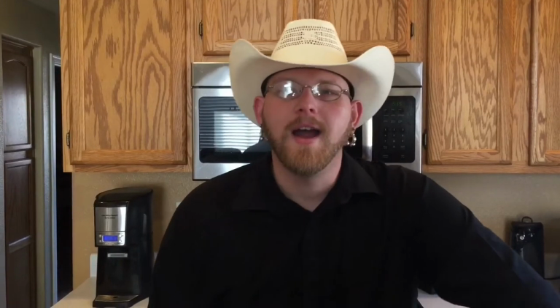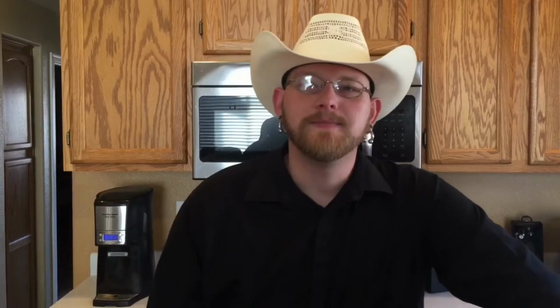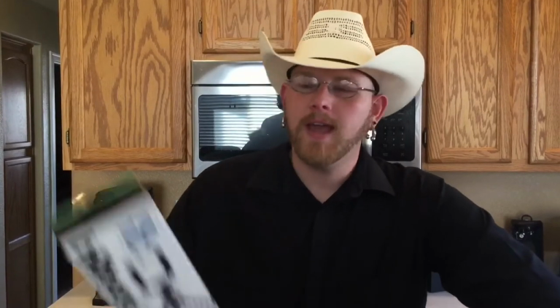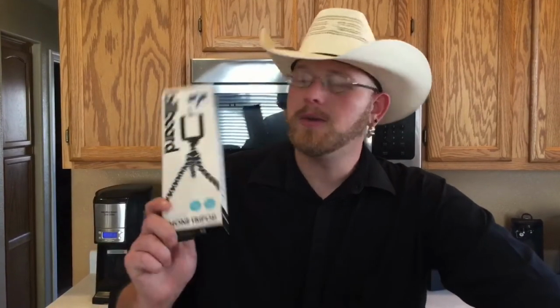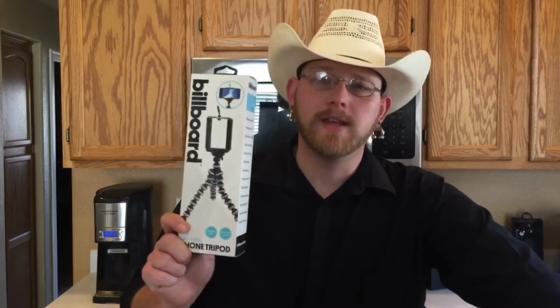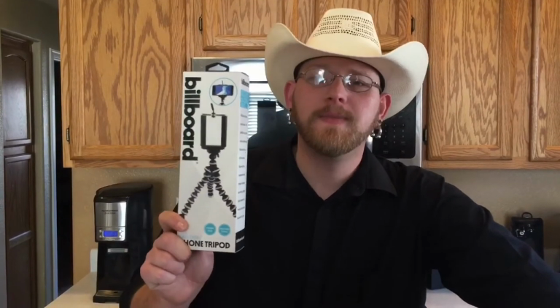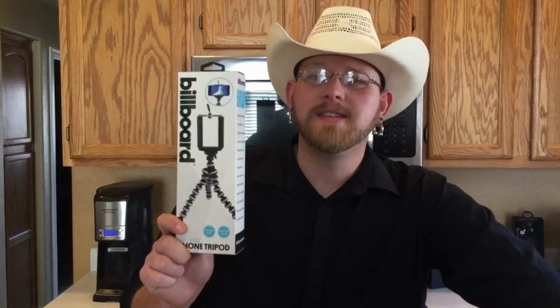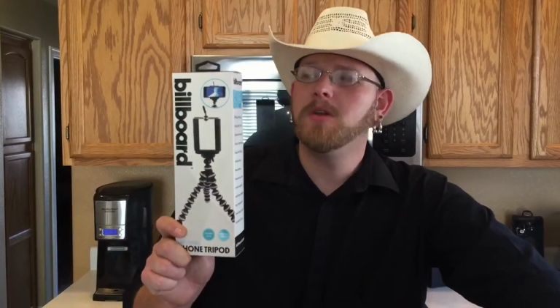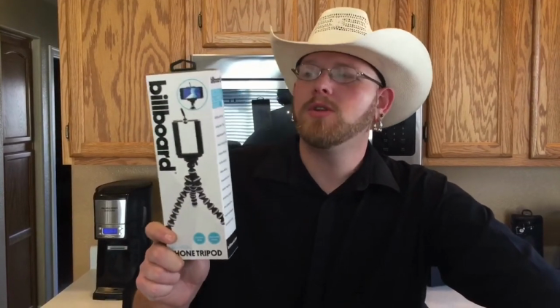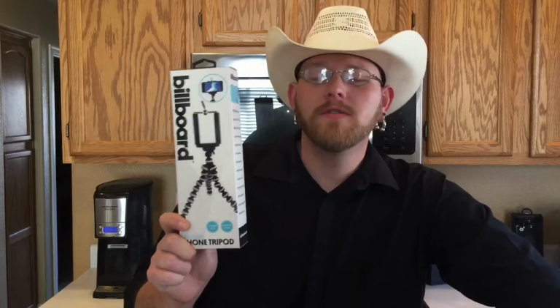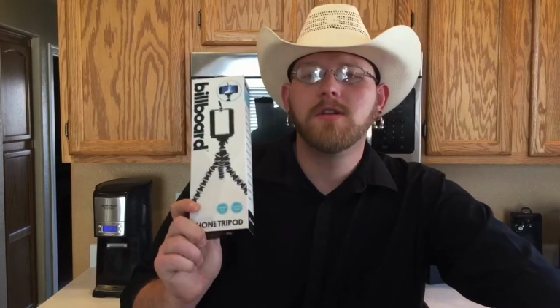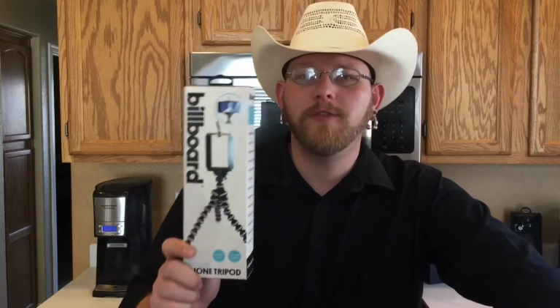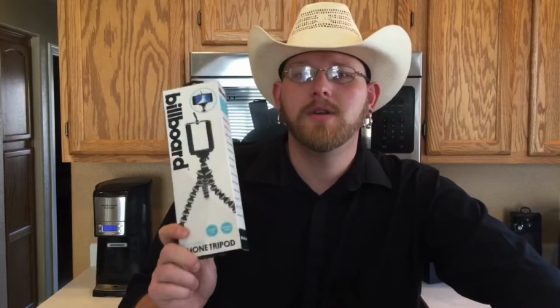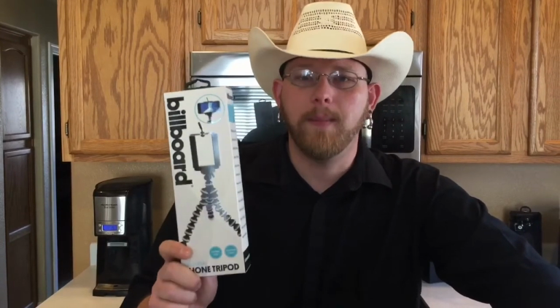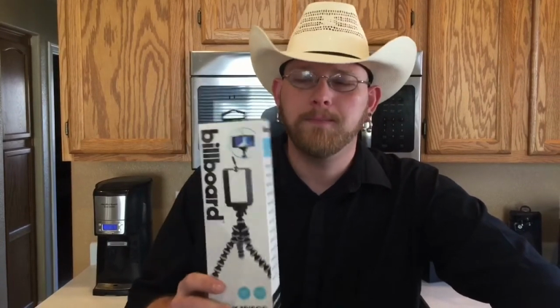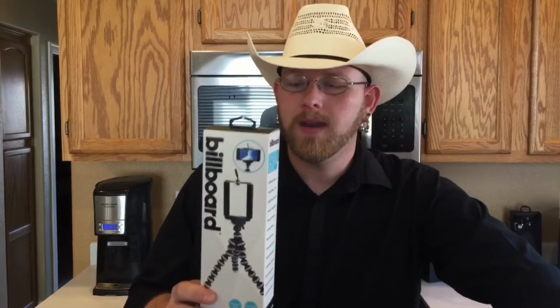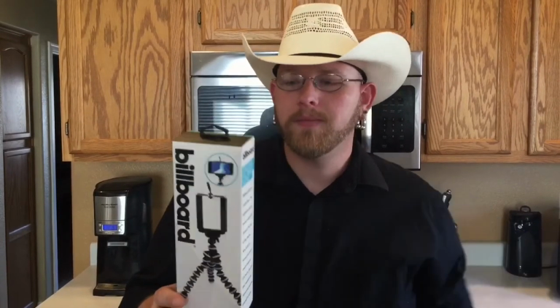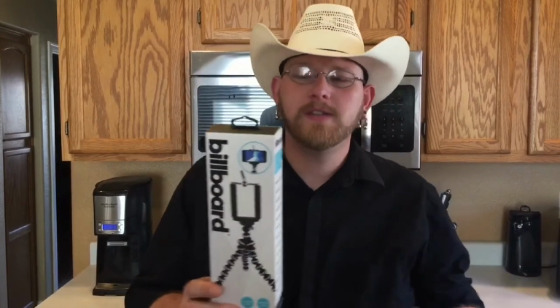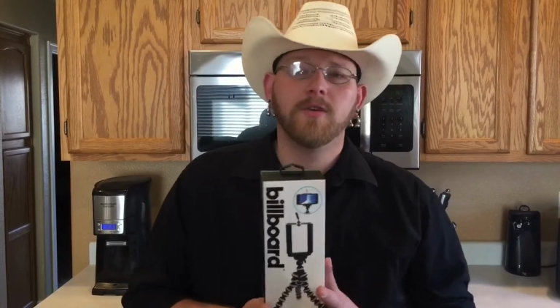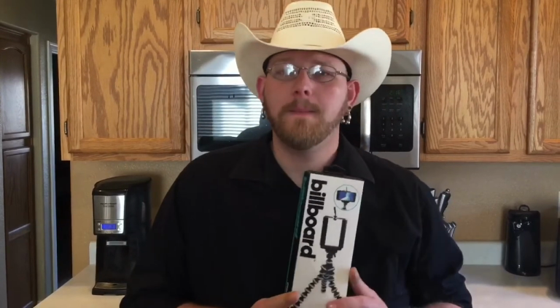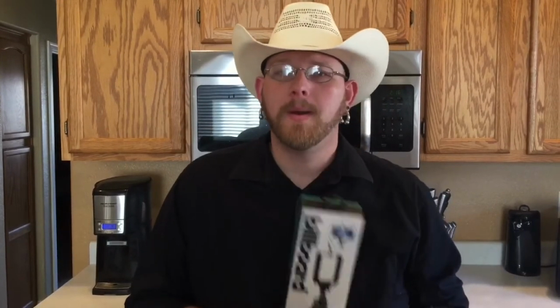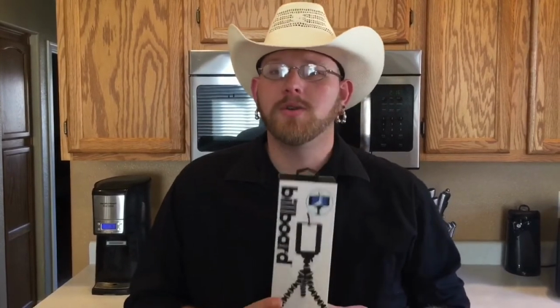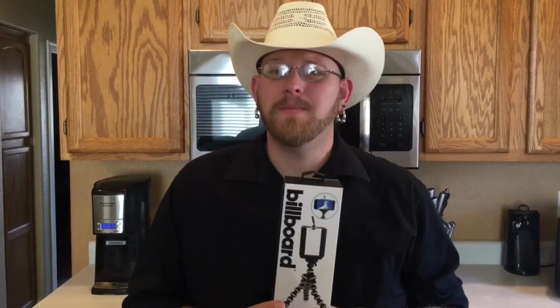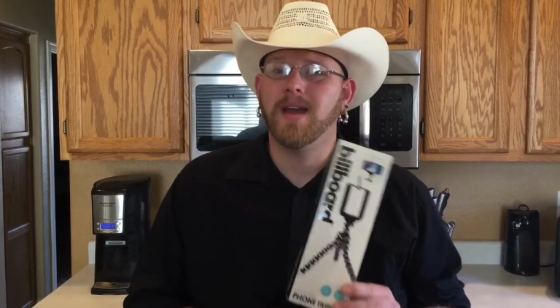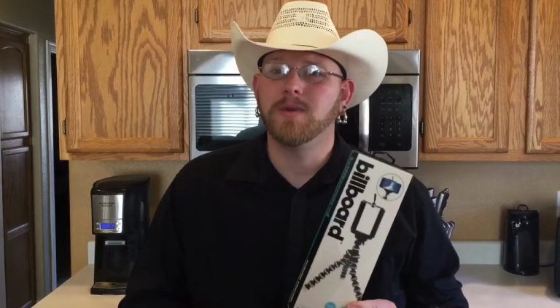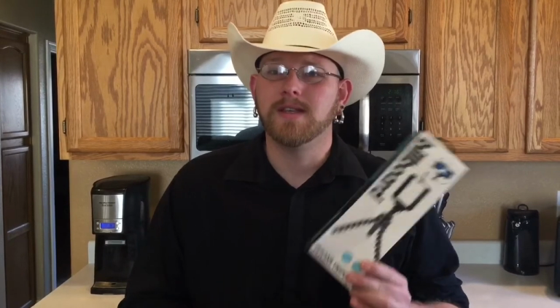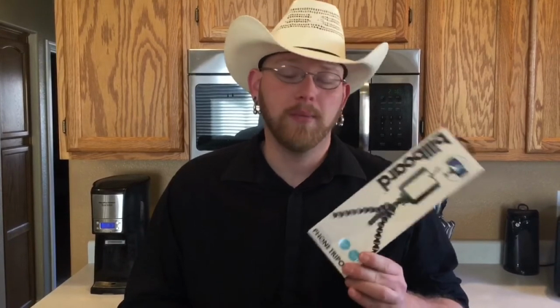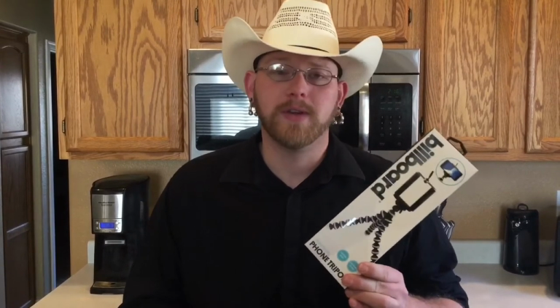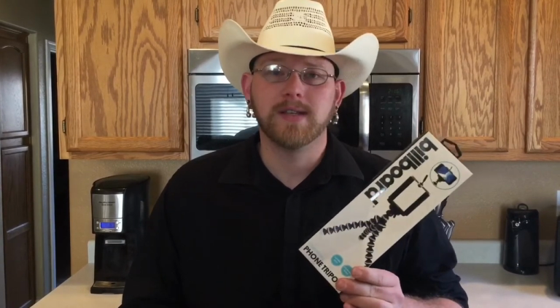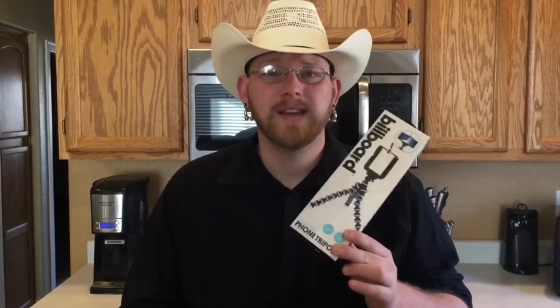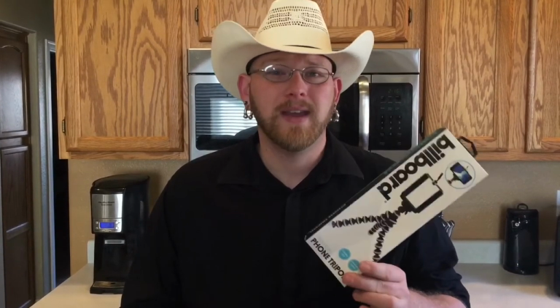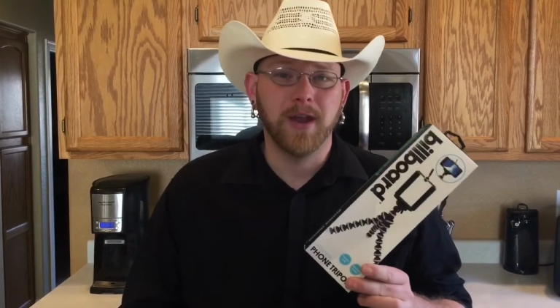Alright guys, today I'm going to be showing you this. This is the Billboard Universal Phone Tripod. Now, these have been out for a while, but I'm going to show you a tip on how to use one of these things and repurpose one of these things to make it even better.